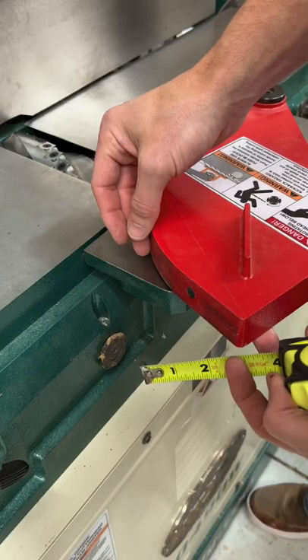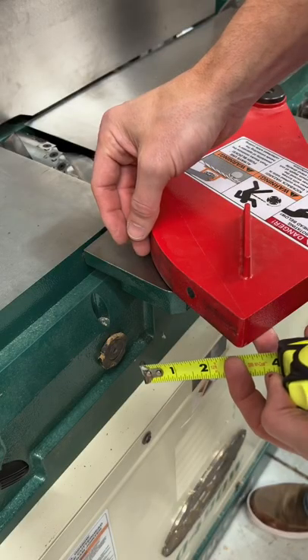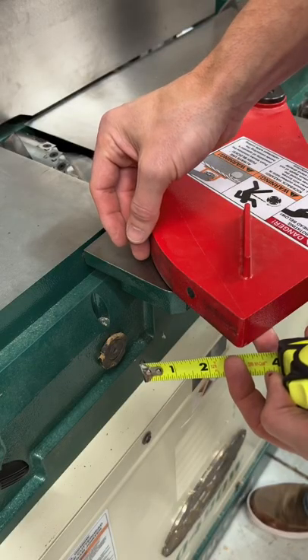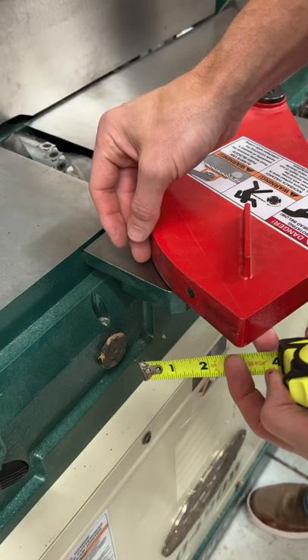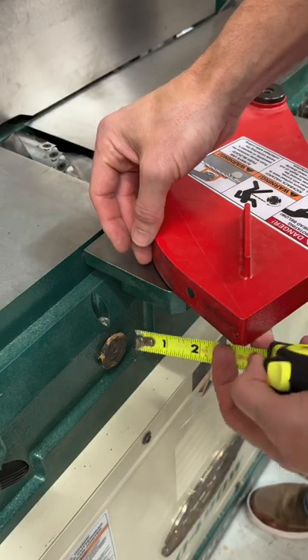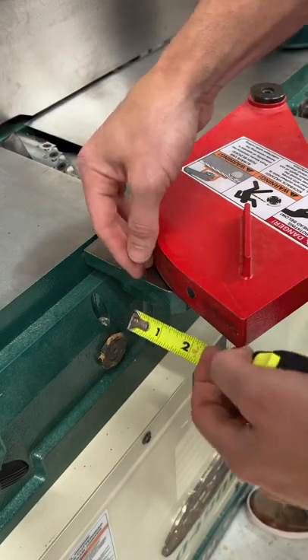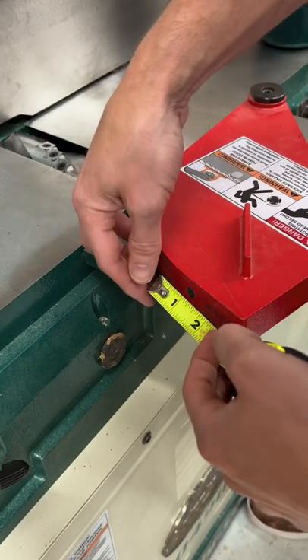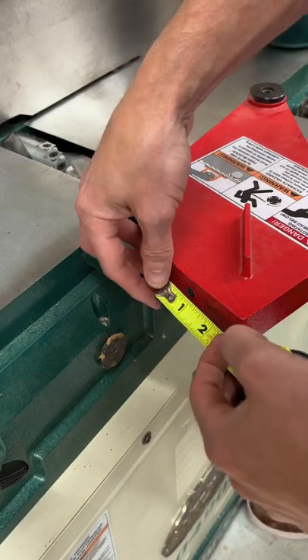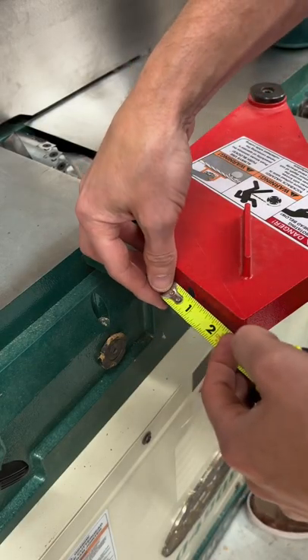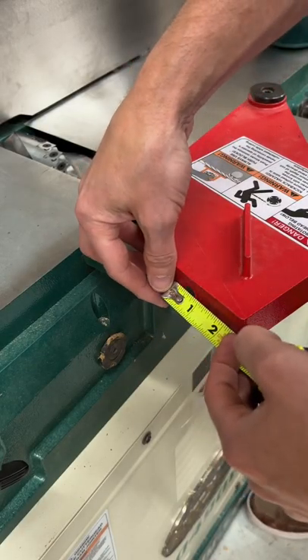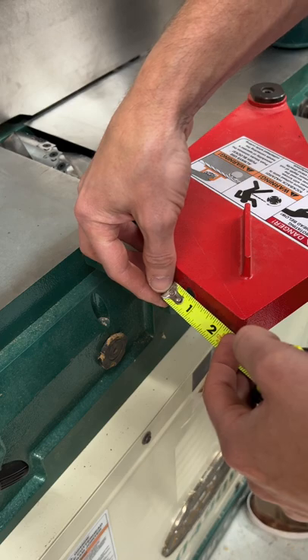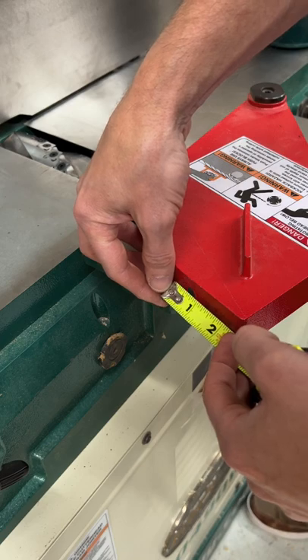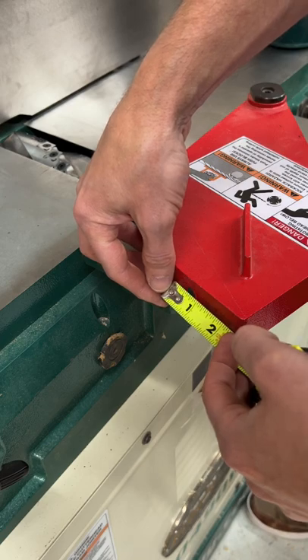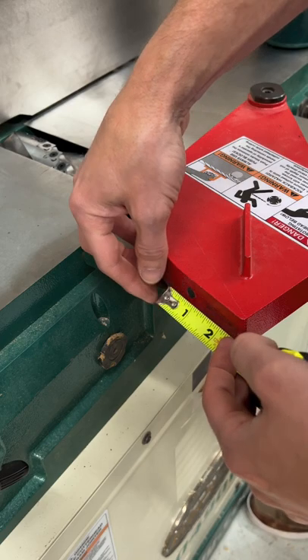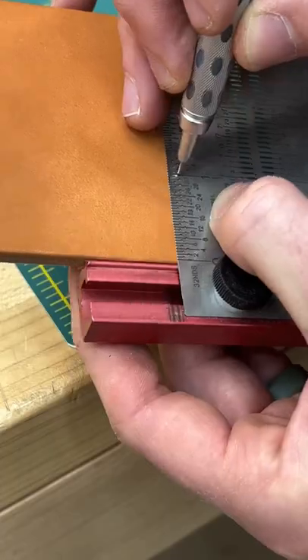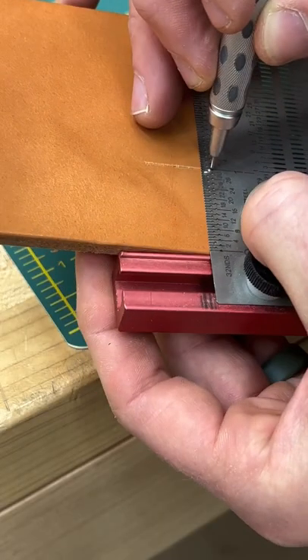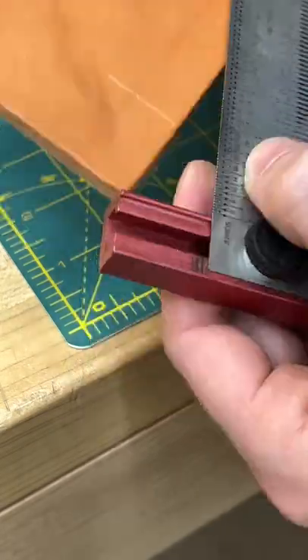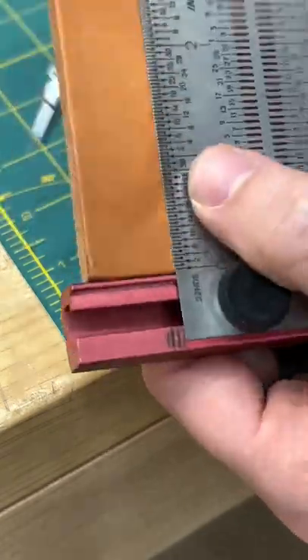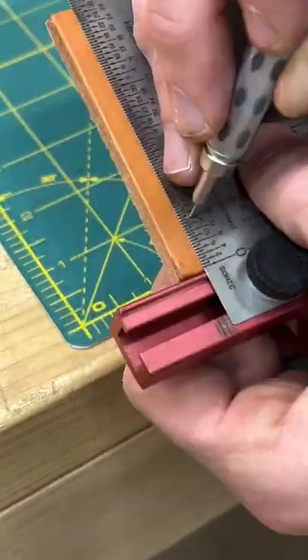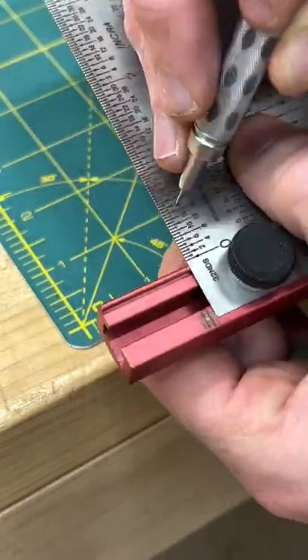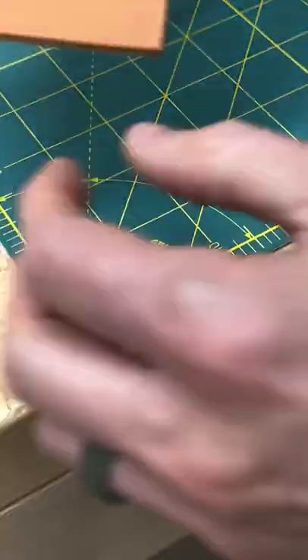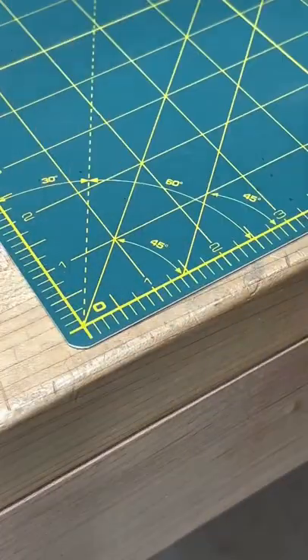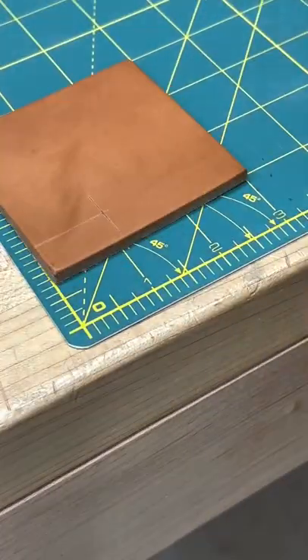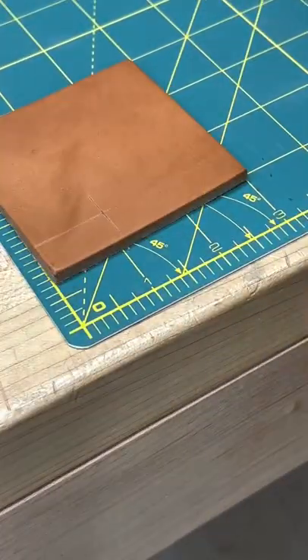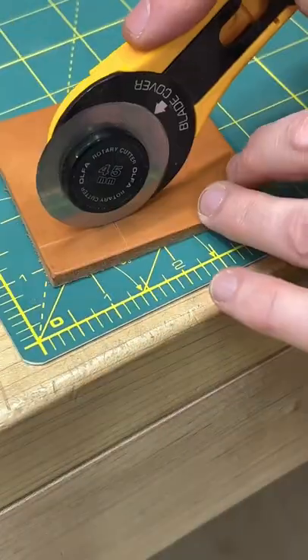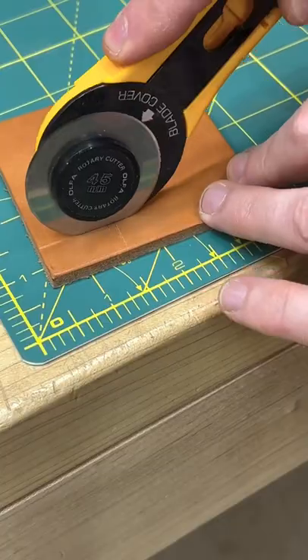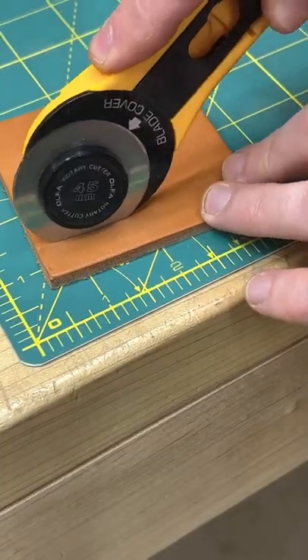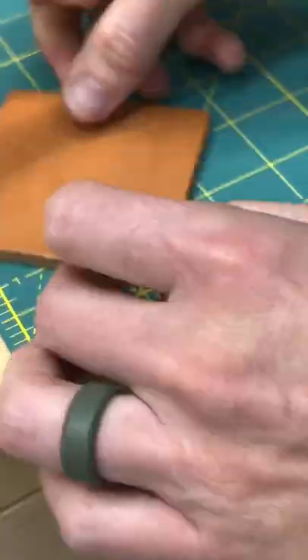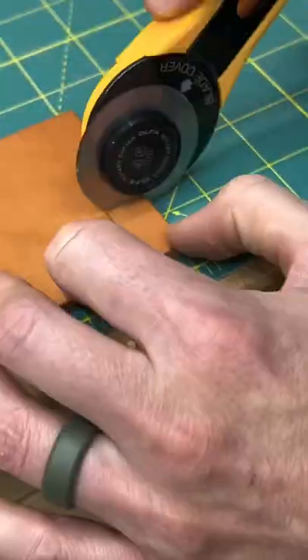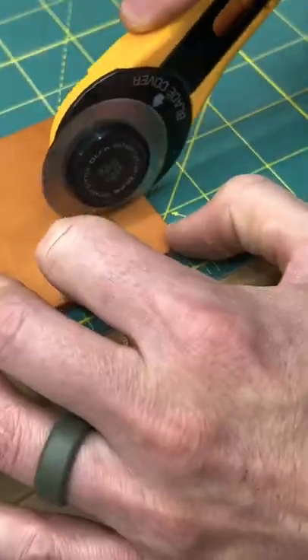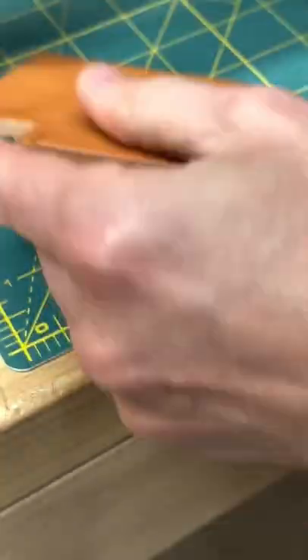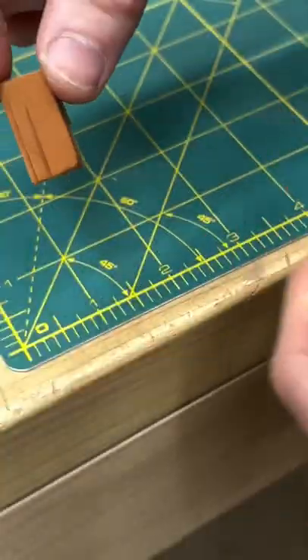Measure the size of the piece that you want on your guard — I'm going to go for one inch. If you don't have a rotary cutter, no big deal, just use scissors.